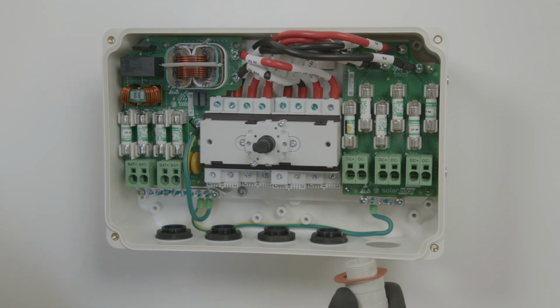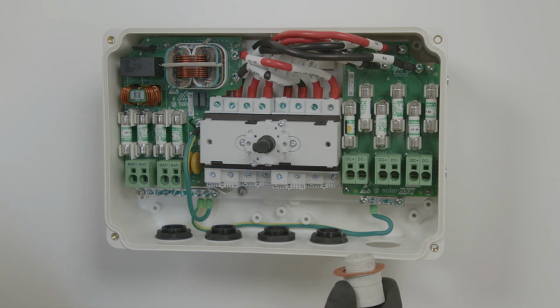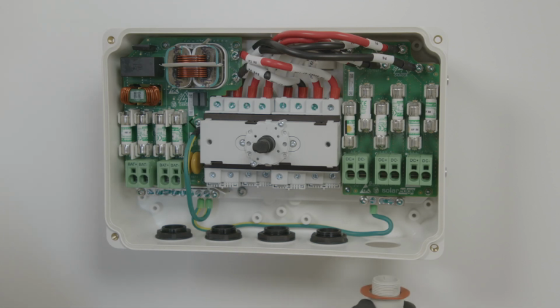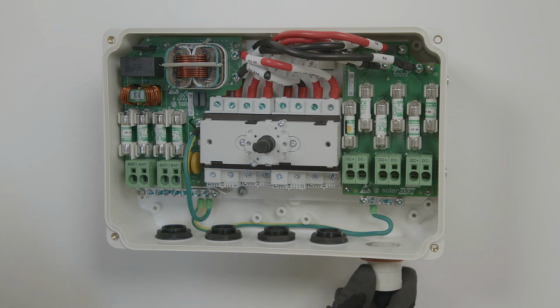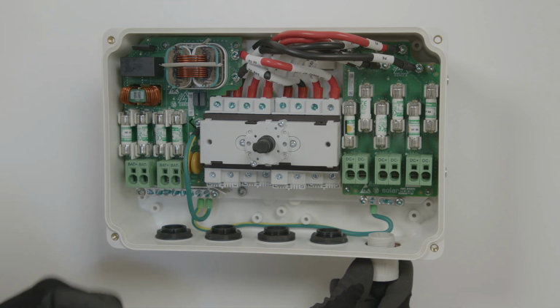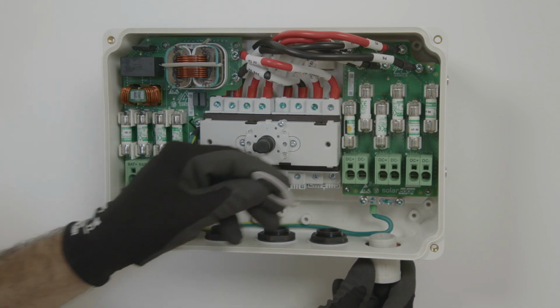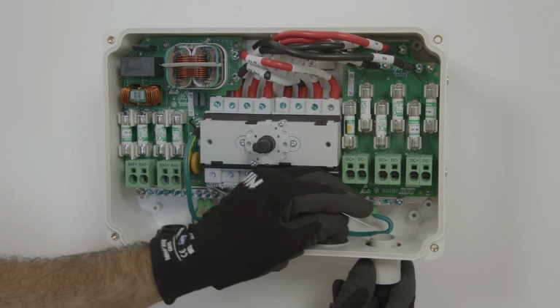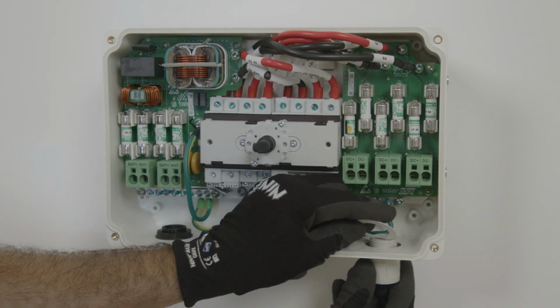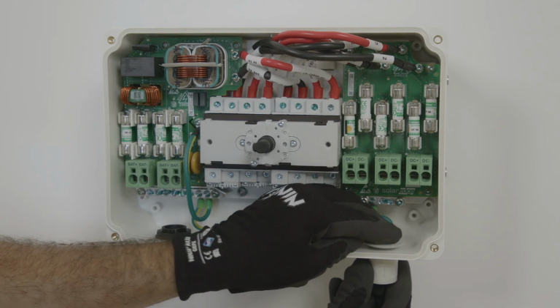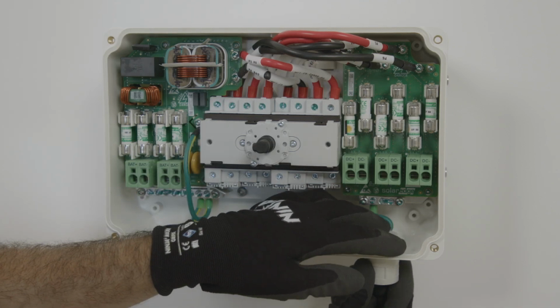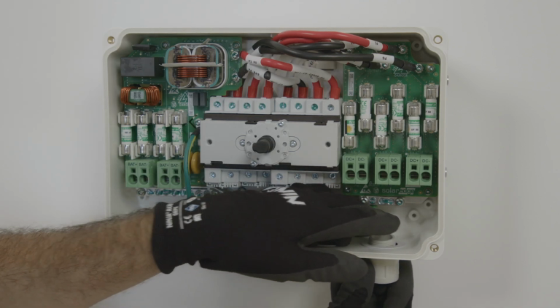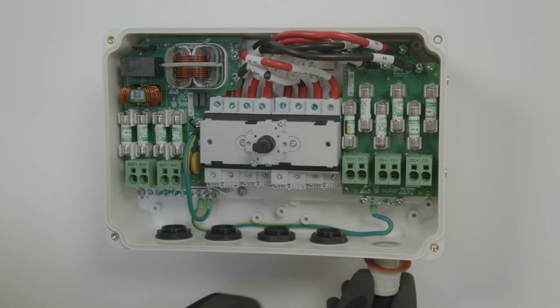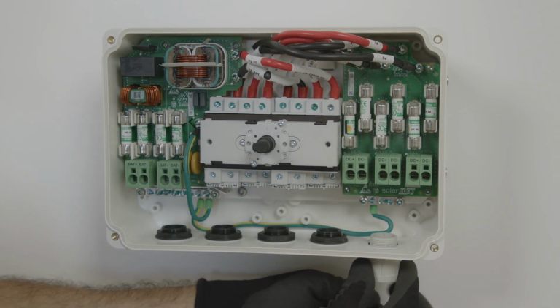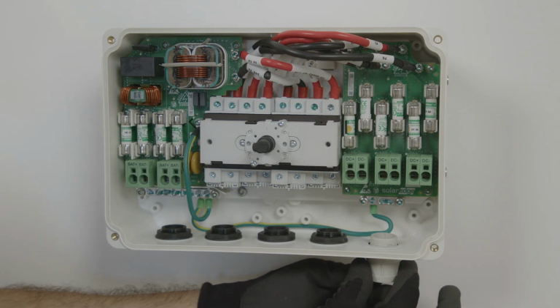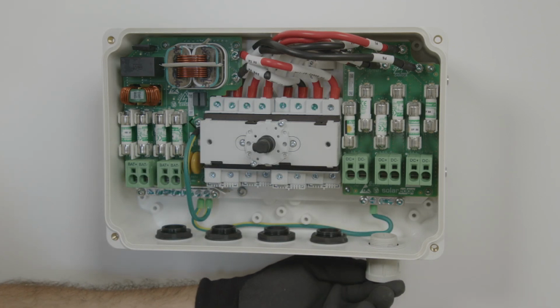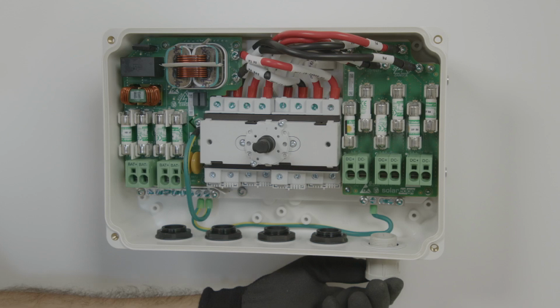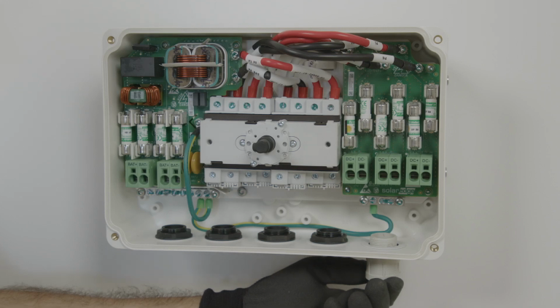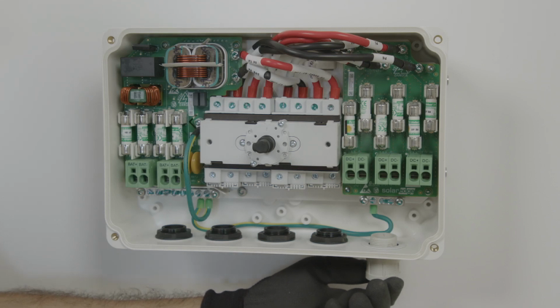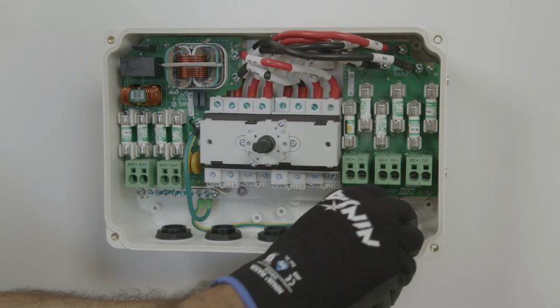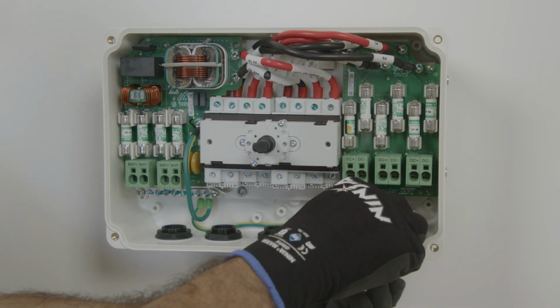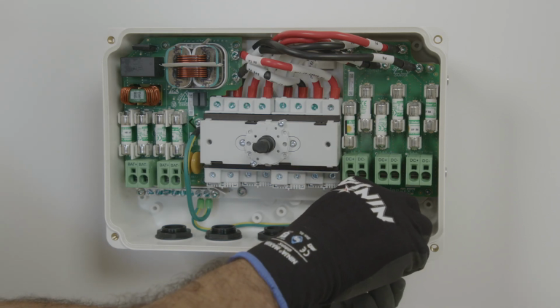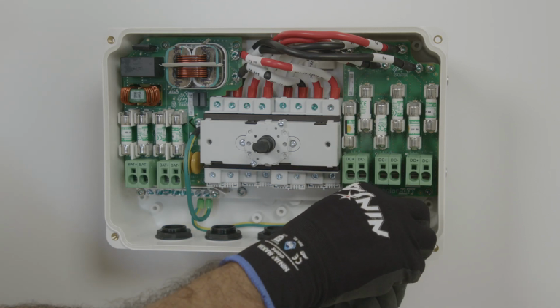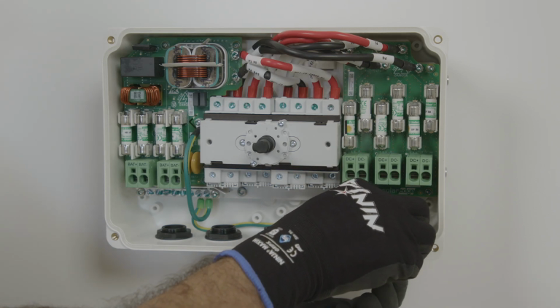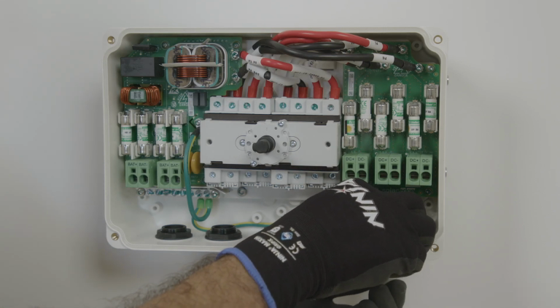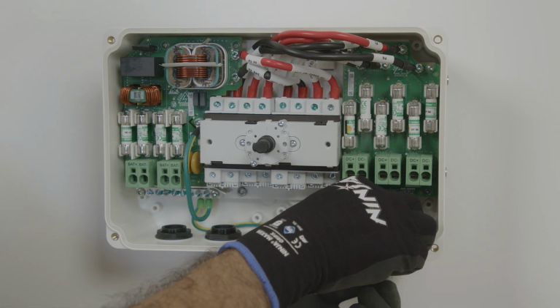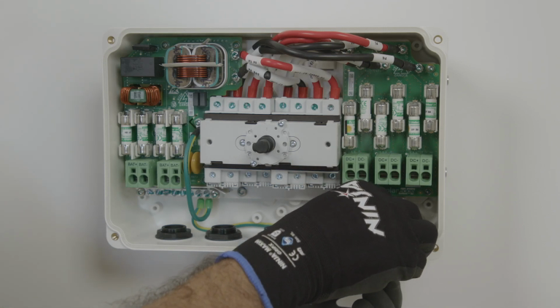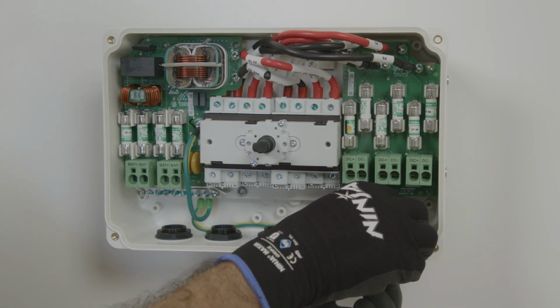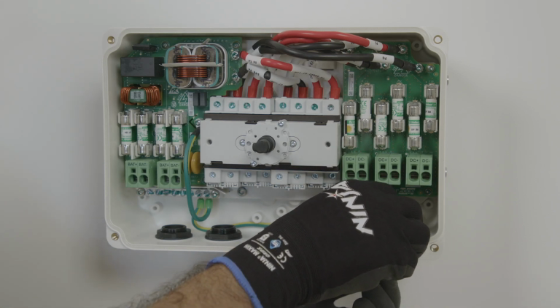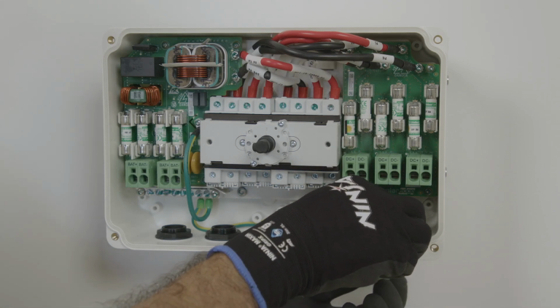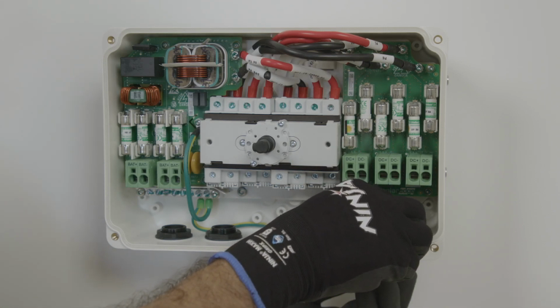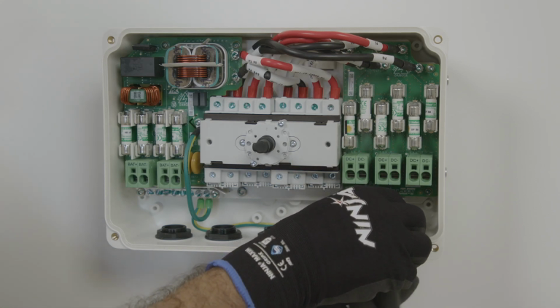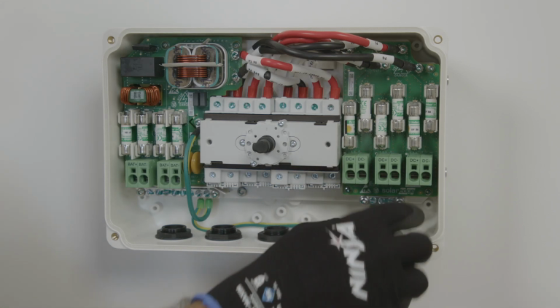The inputs allow provision for either a 25mm or 32mm conduit entry, so simply fix in place the associated conduit.